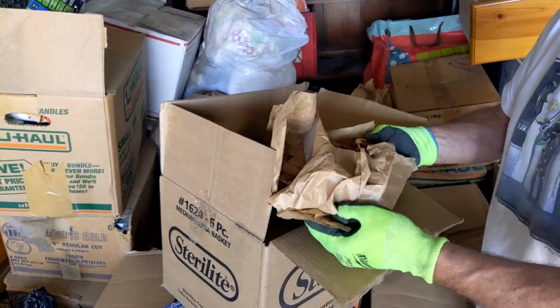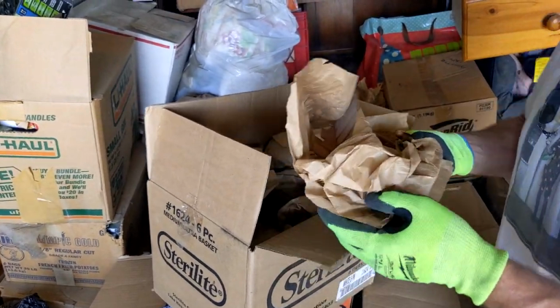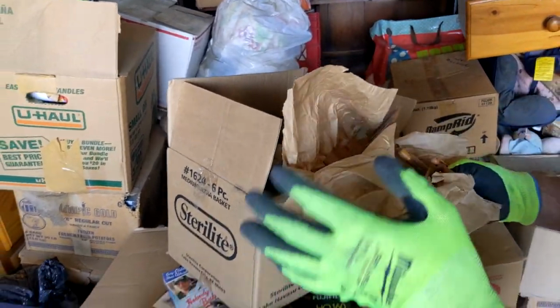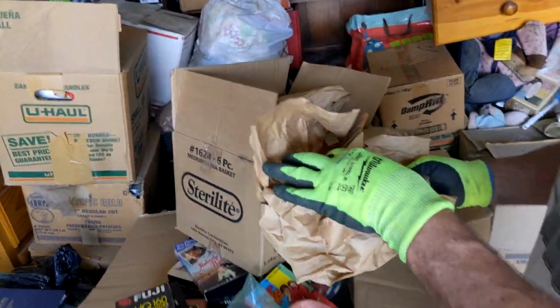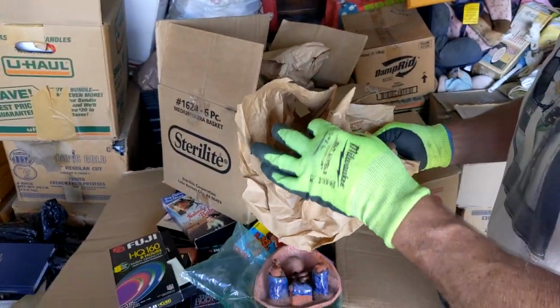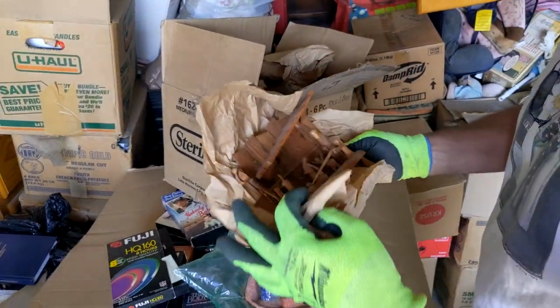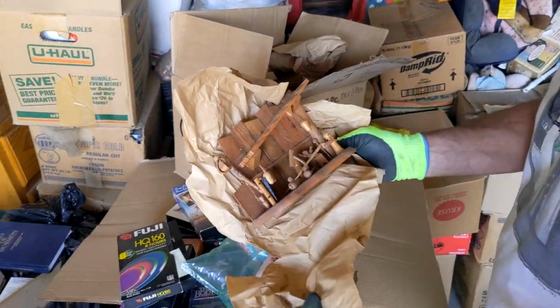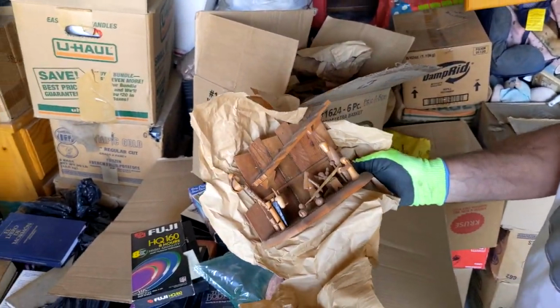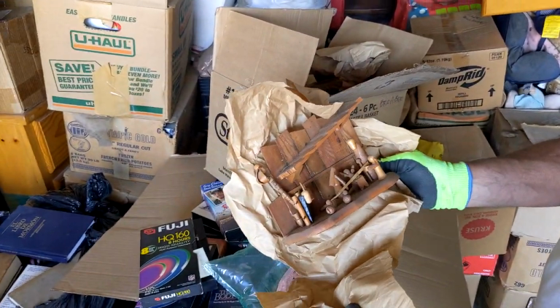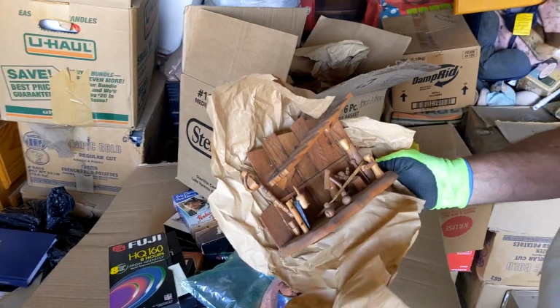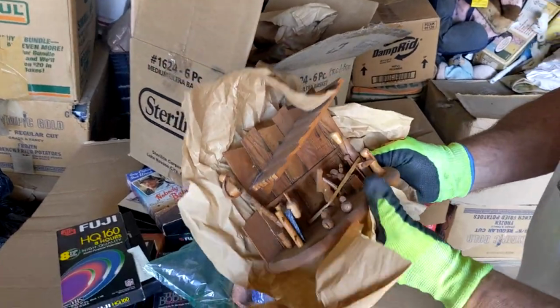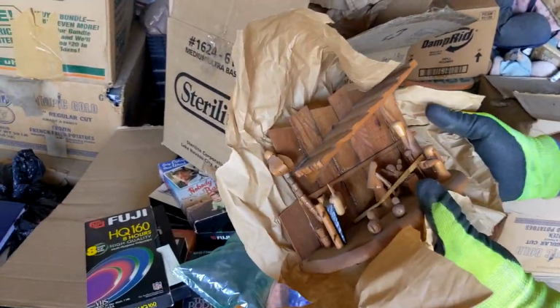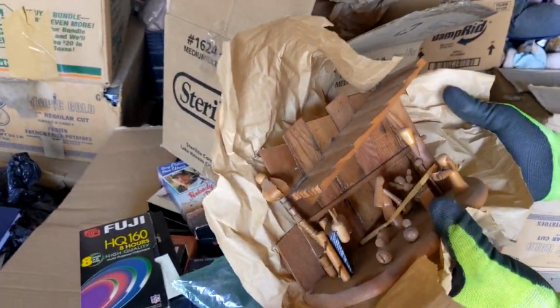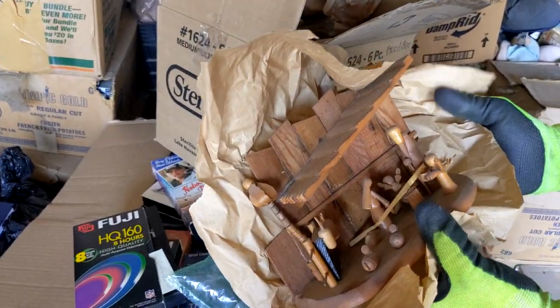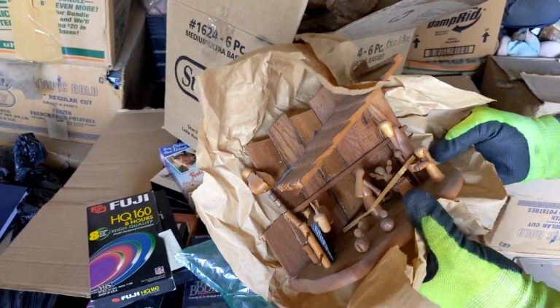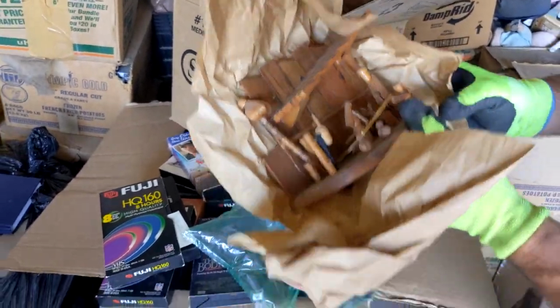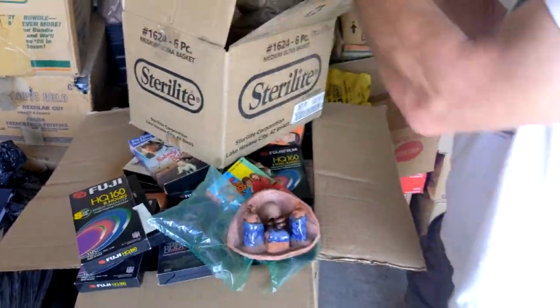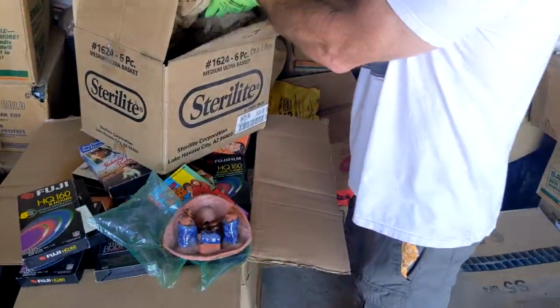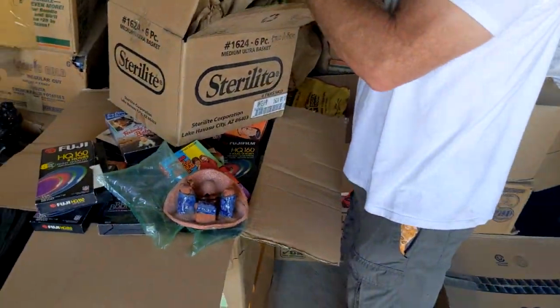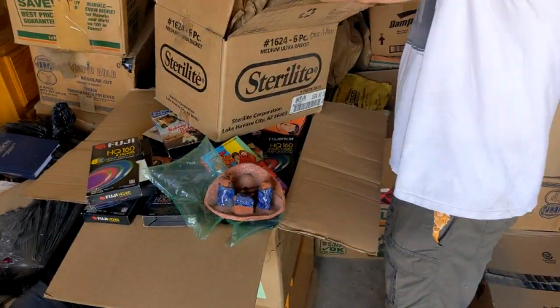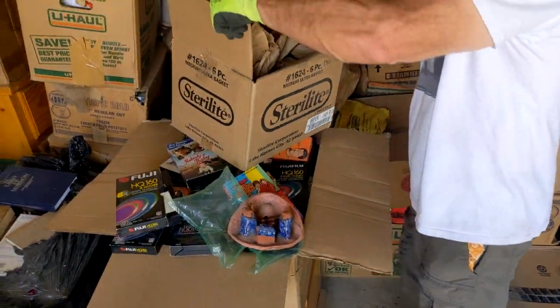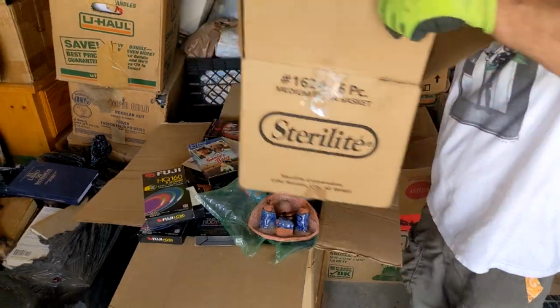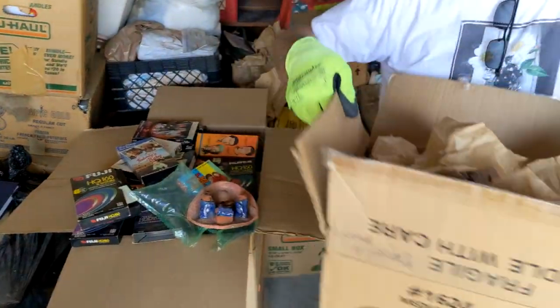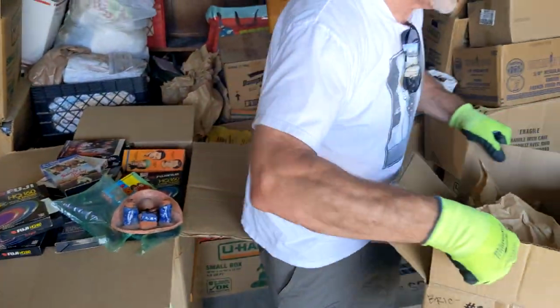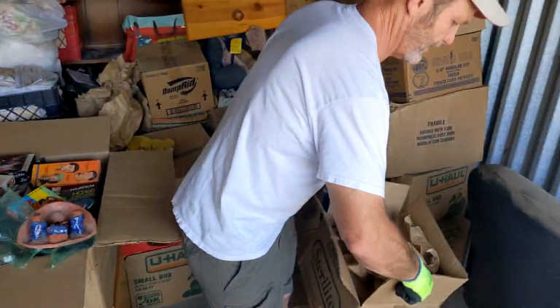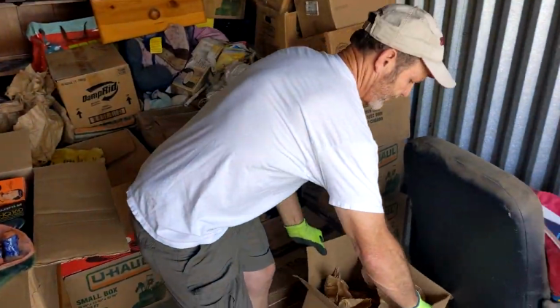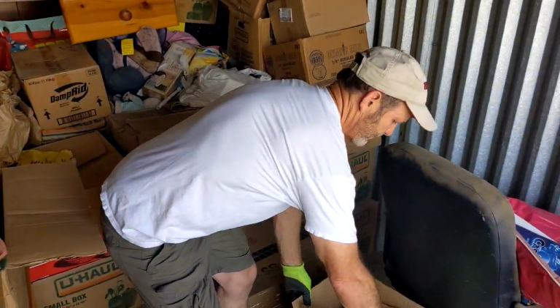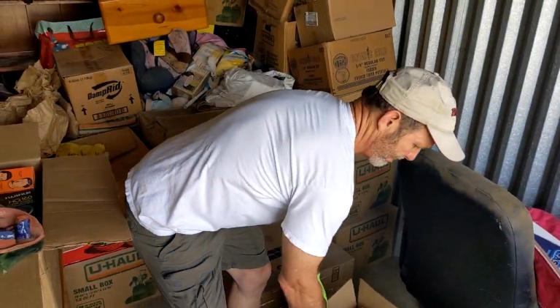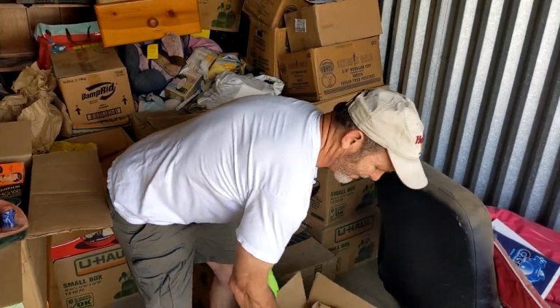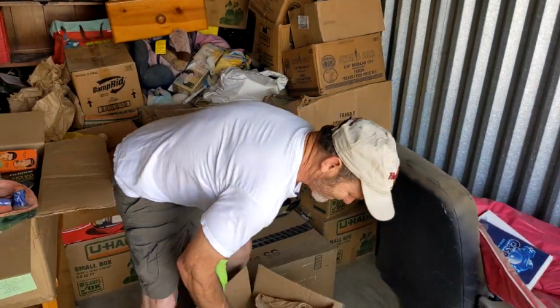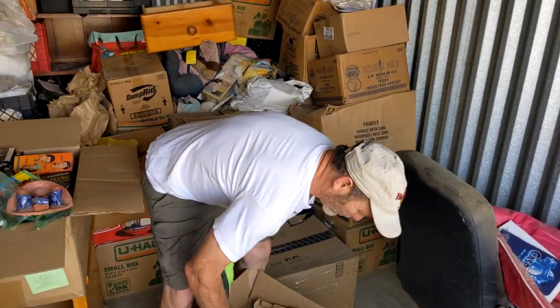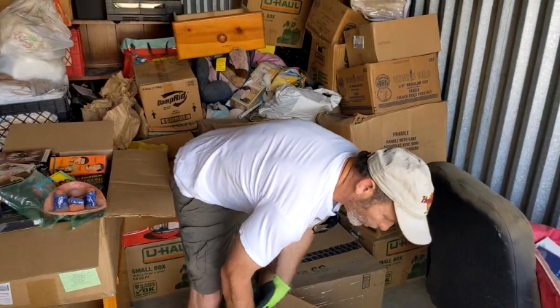I gotta be careful — this looks like an old nativity. Oh yeah, handmade little thing — that's neat. This will be something to go through later. I don't want to rip through that old nativity. Yeah, let's open one more.